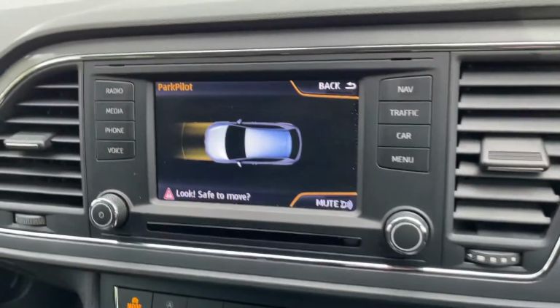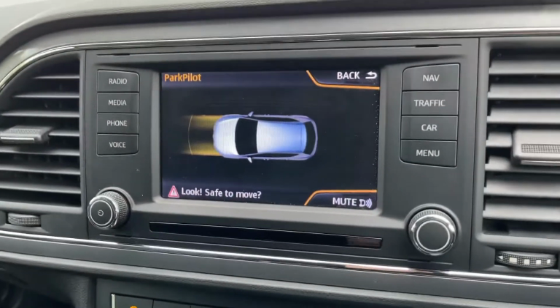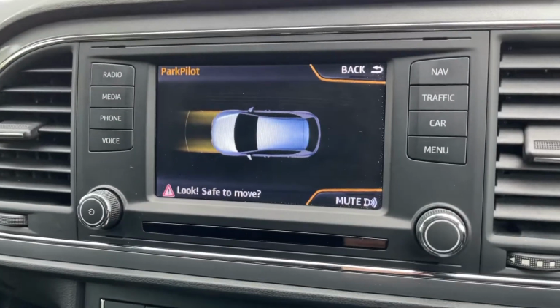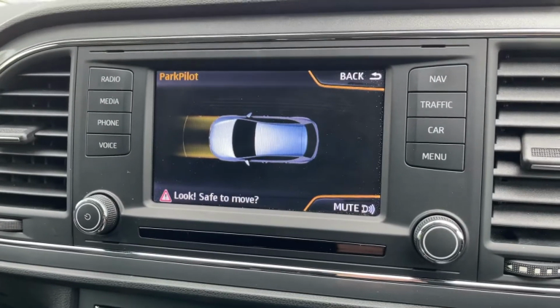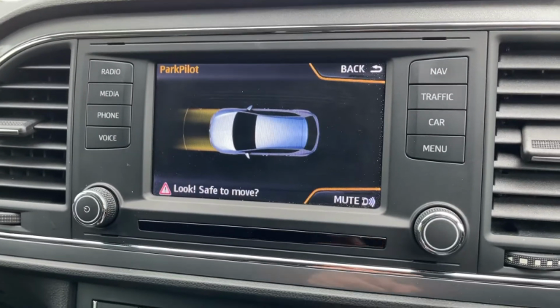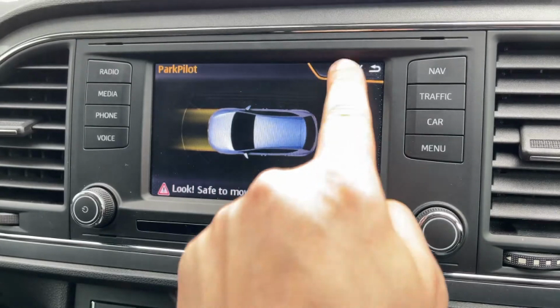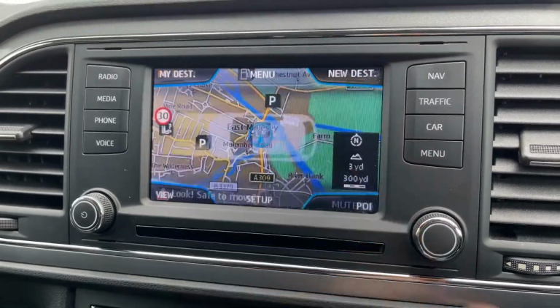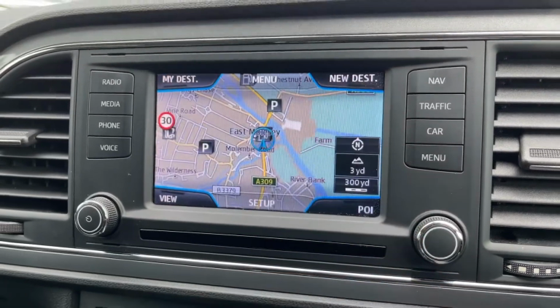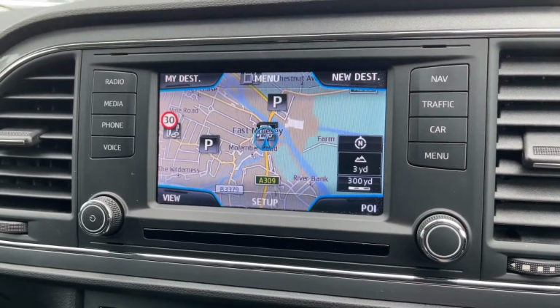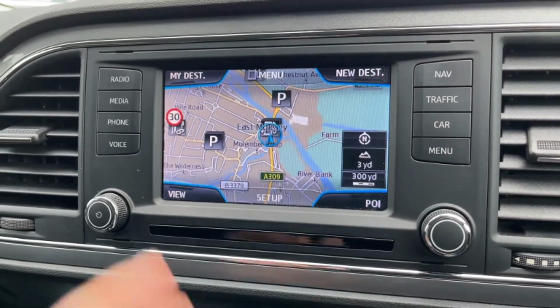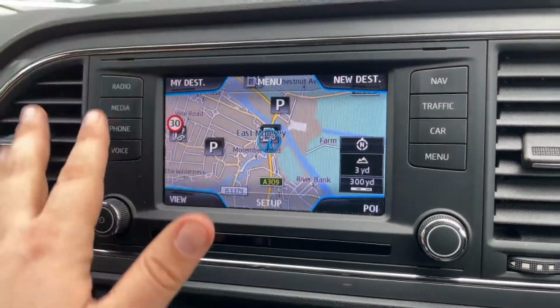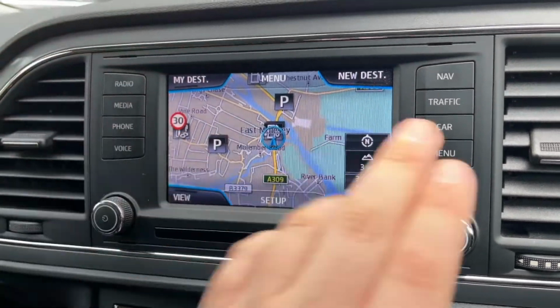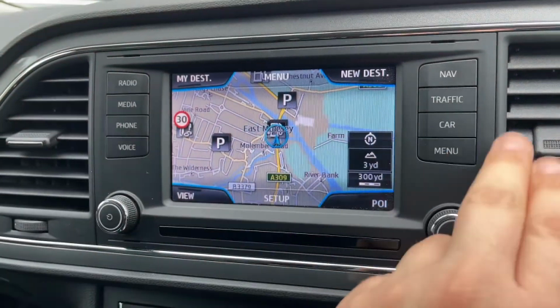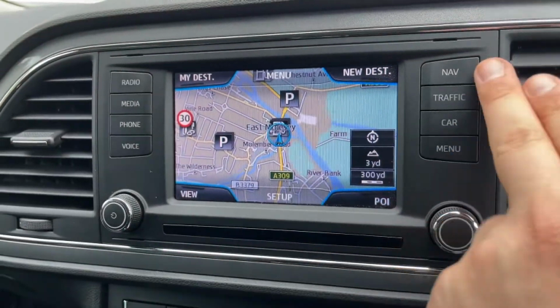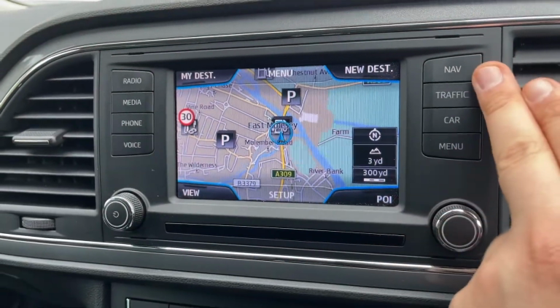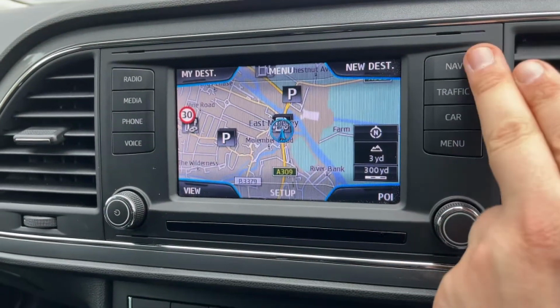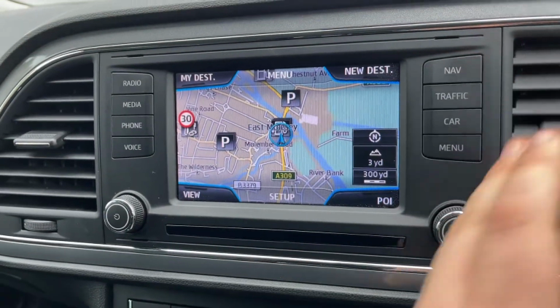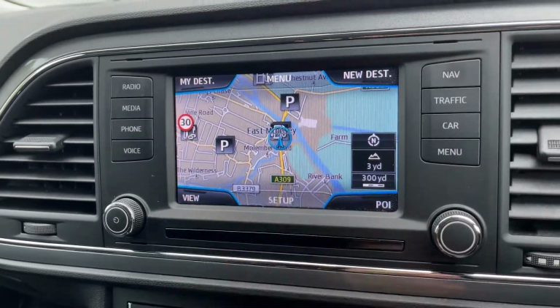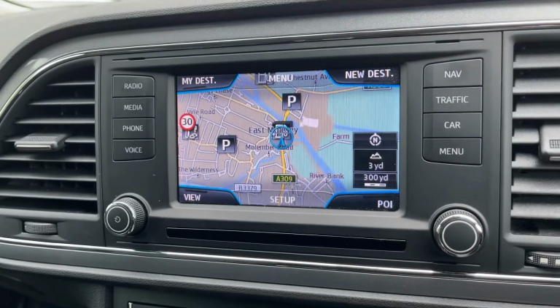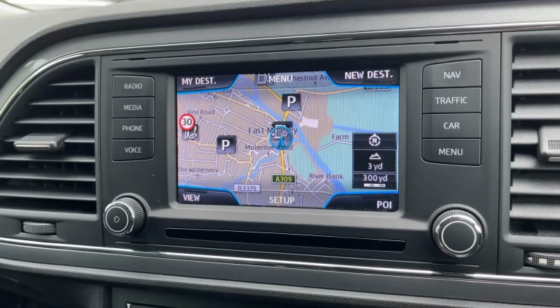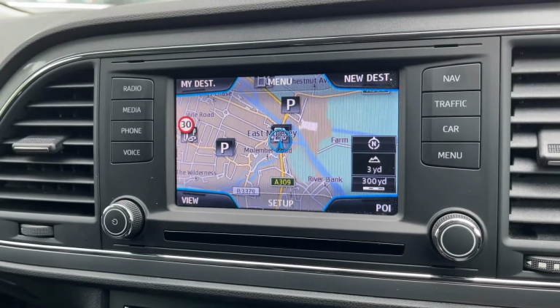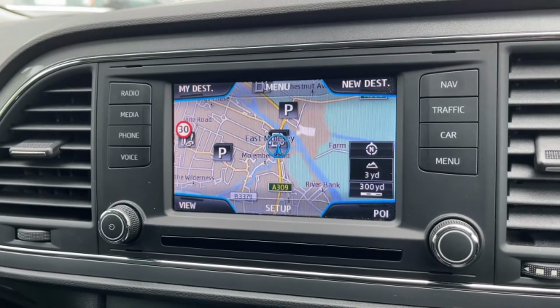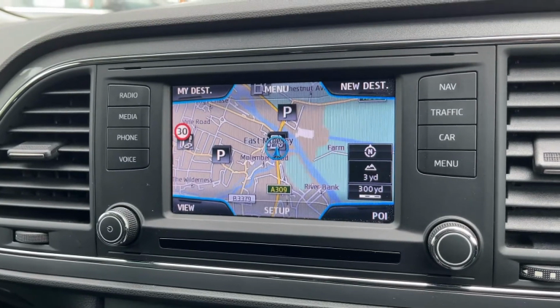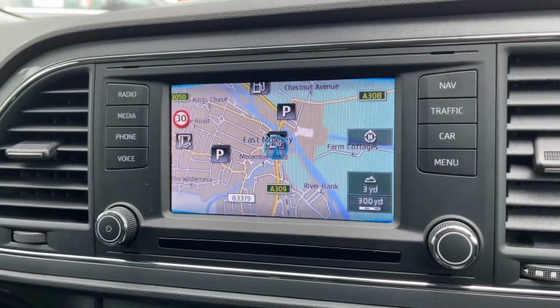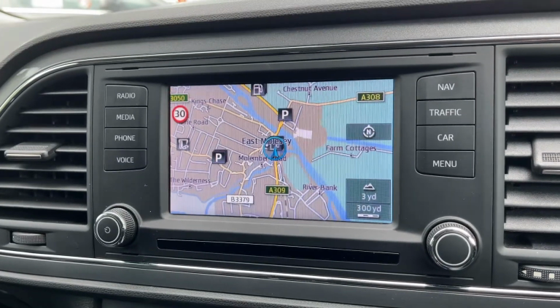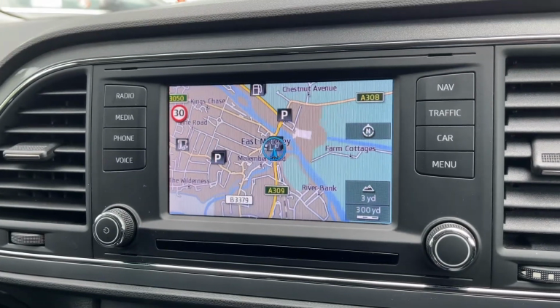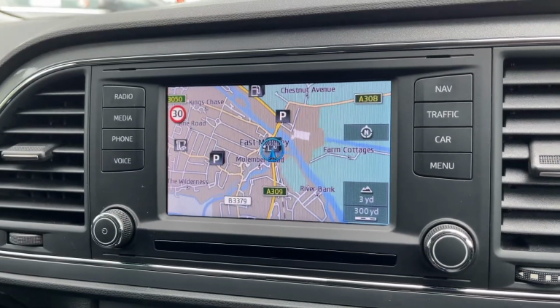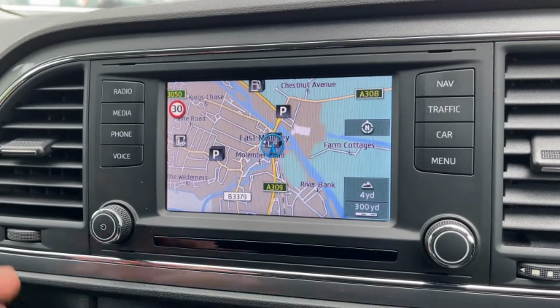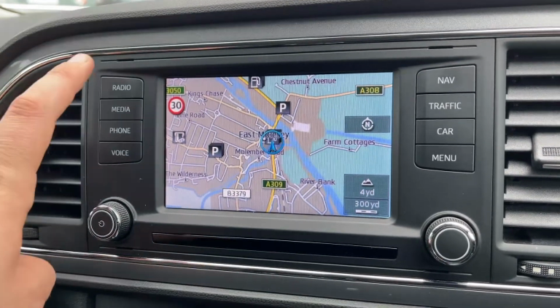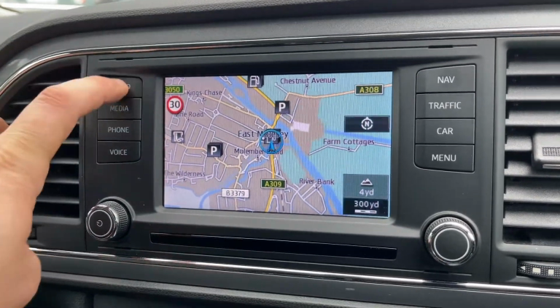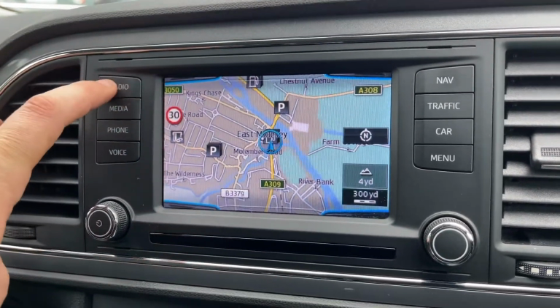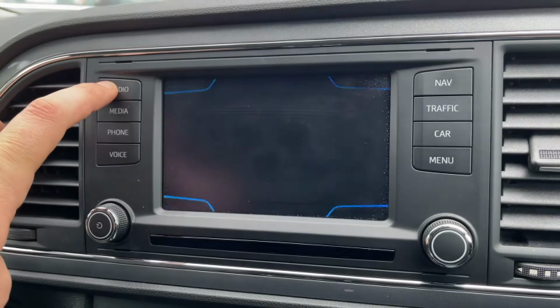Over in the center we have the touchscreen for the car. It's a touchscreen but you also have some buttons down the left and right. To access navigation, you press this button and you can see you've got the satellite navigation screen — it's a really nice, clear, easy system to use.